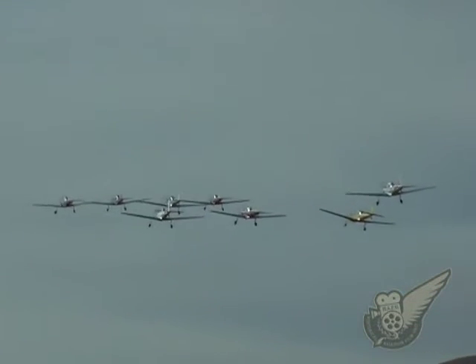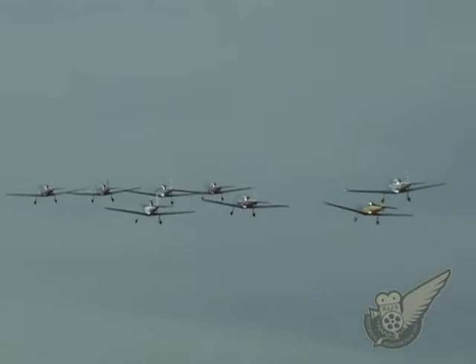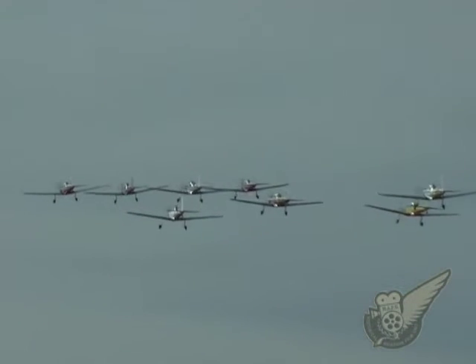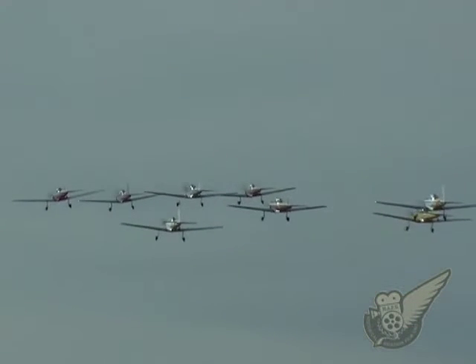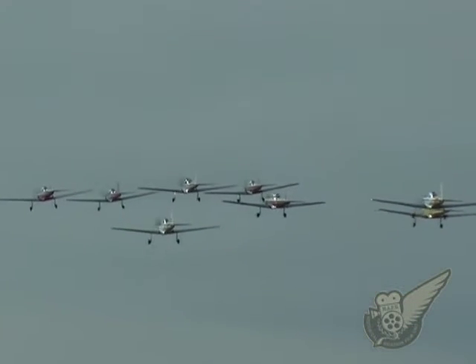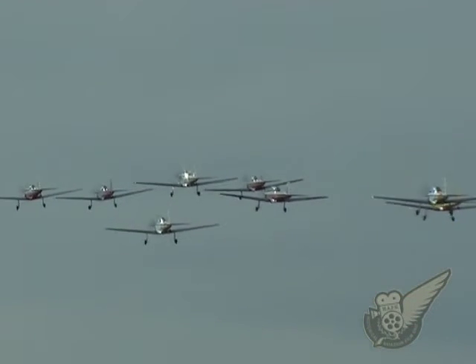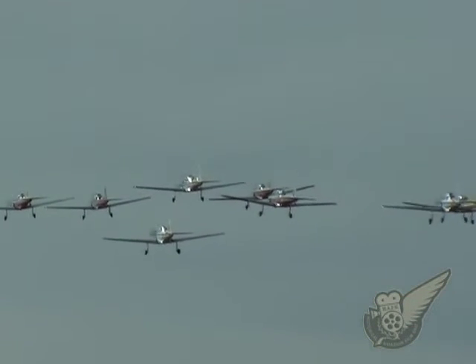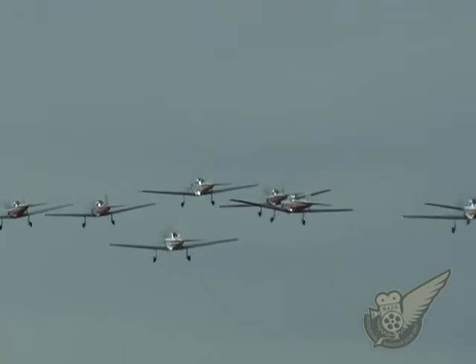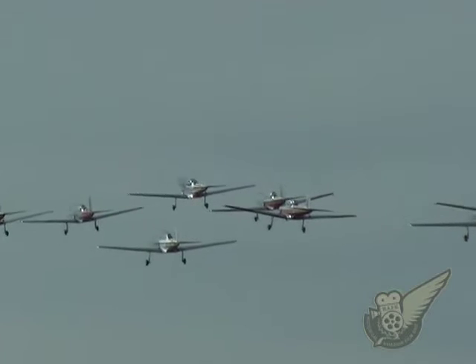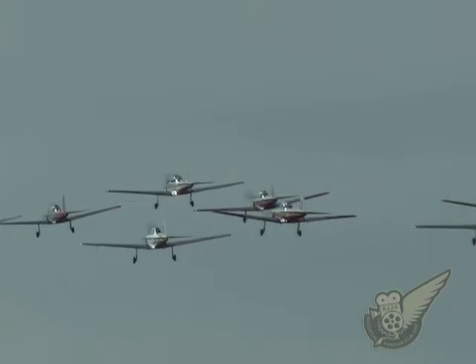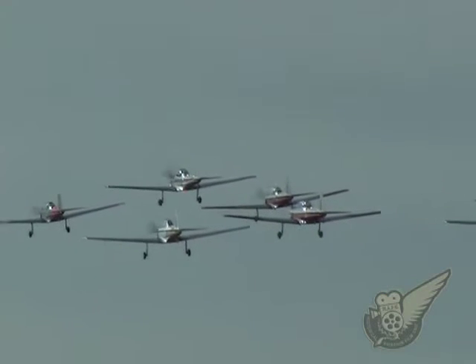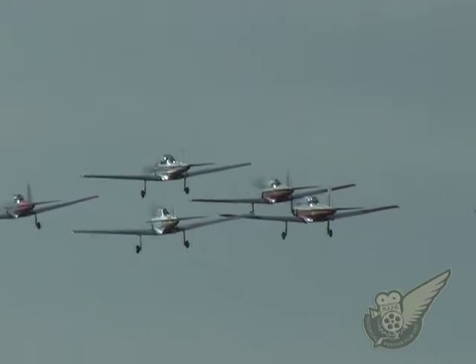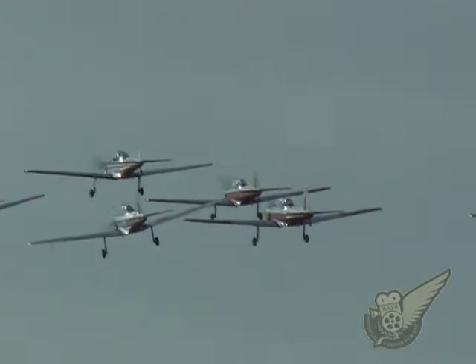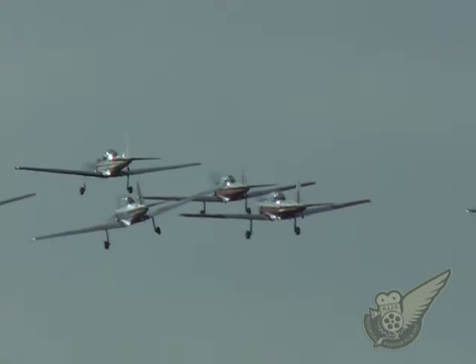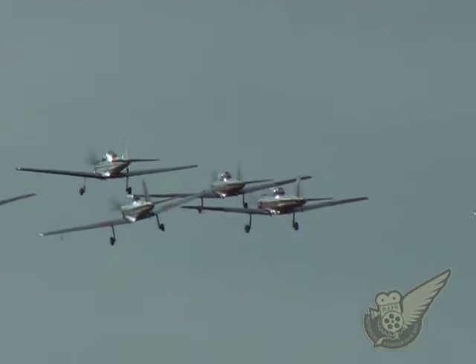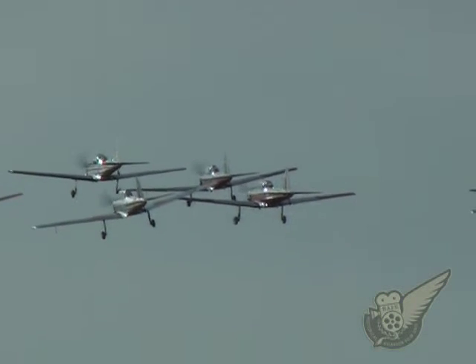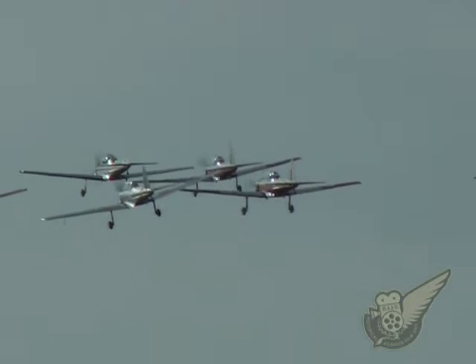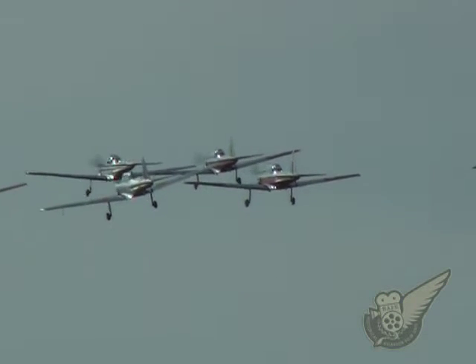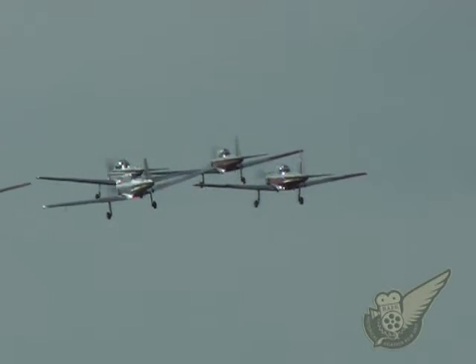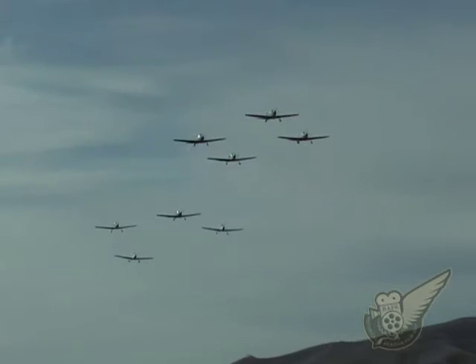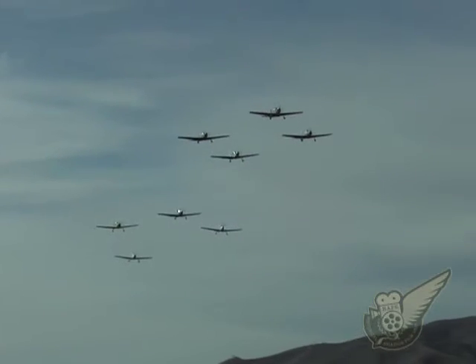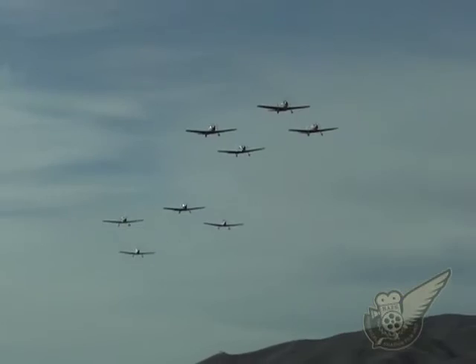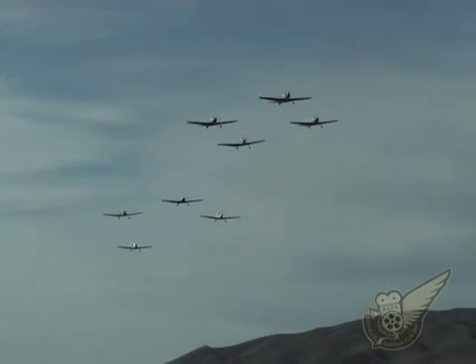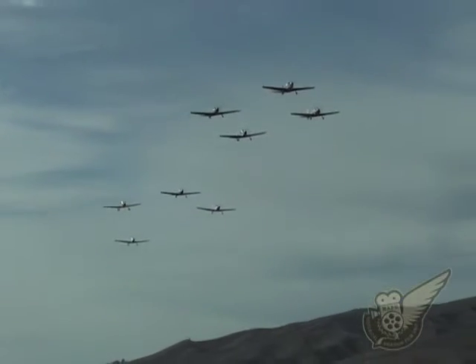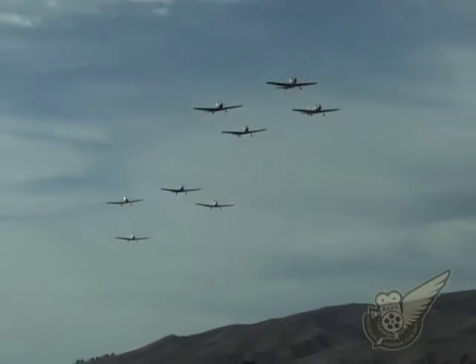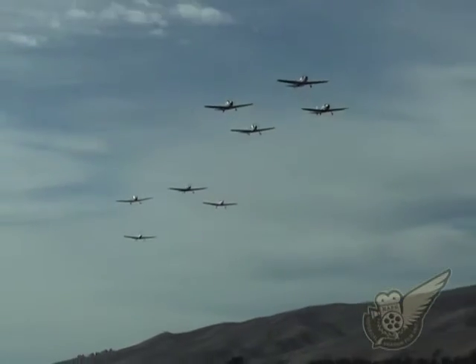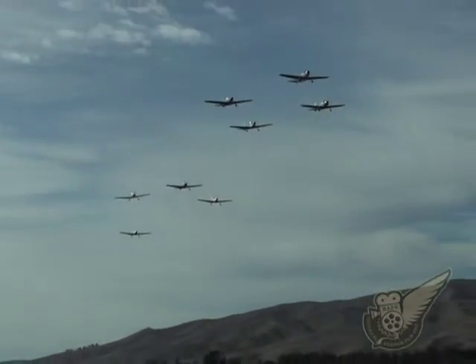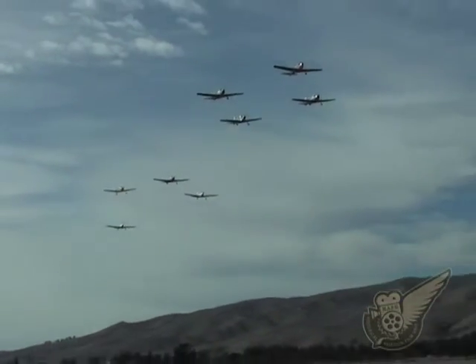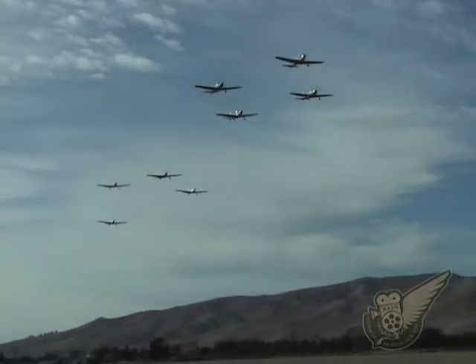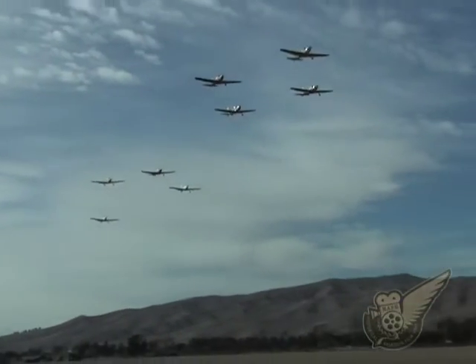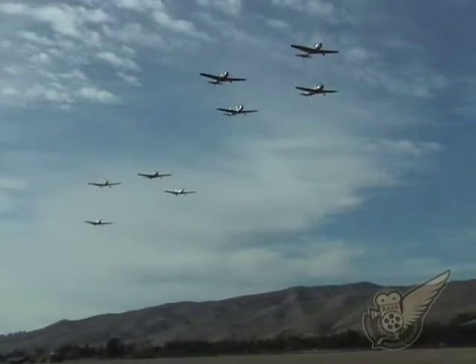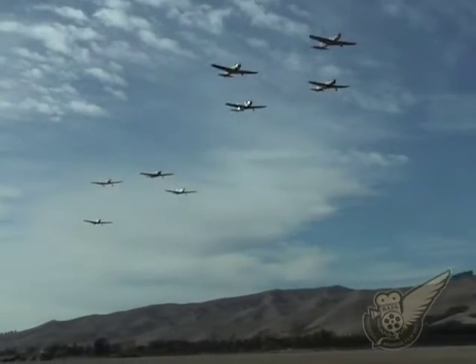The type was so successful that later the UK parent company also built a number of the aircraft, these being distinguished from the Canadian bubble canopy models by their standard straight-sided cockpit canopies.